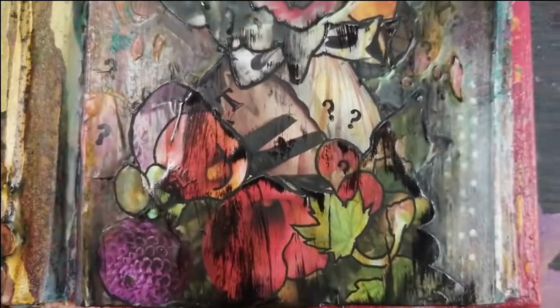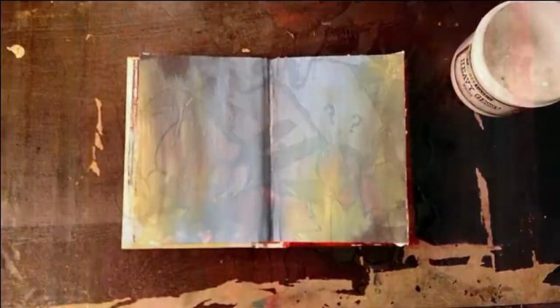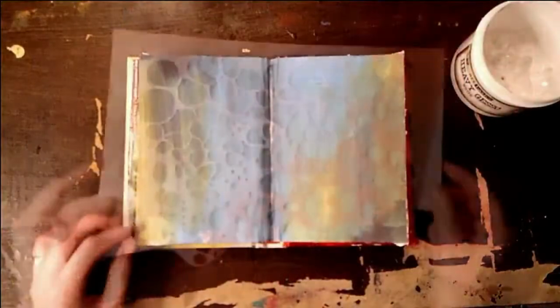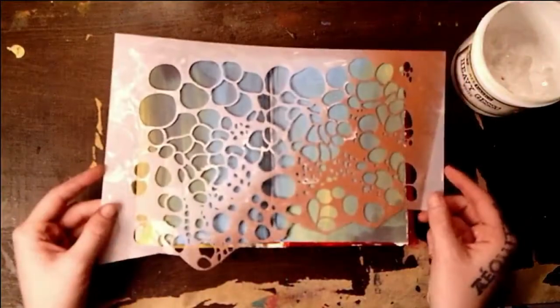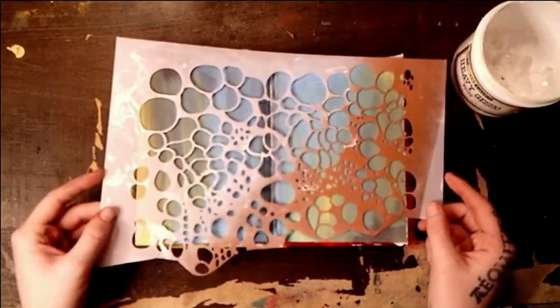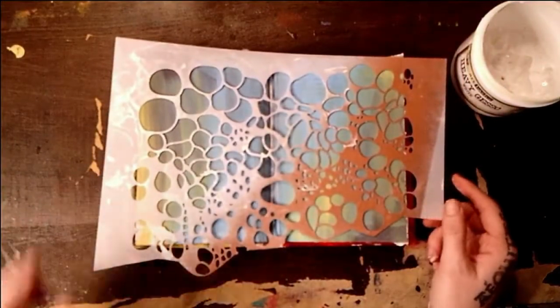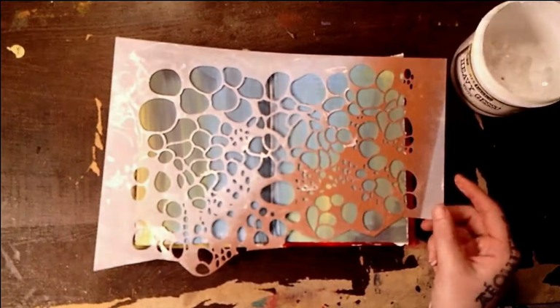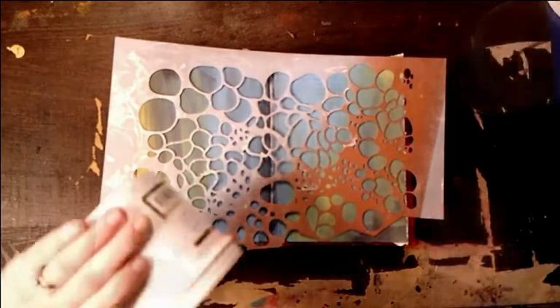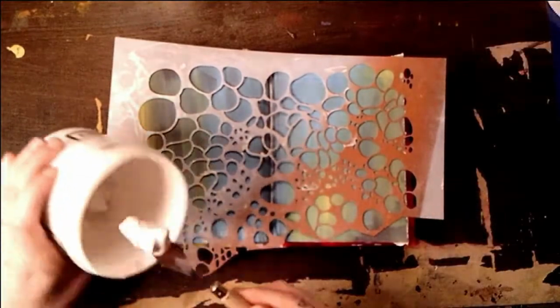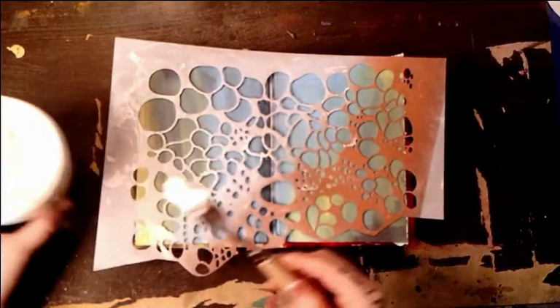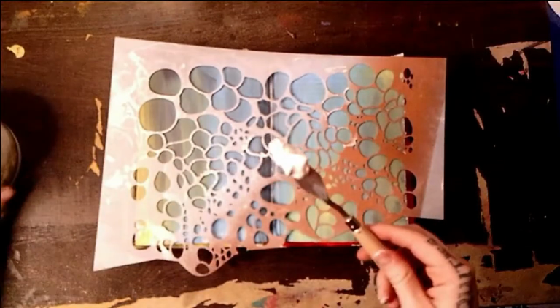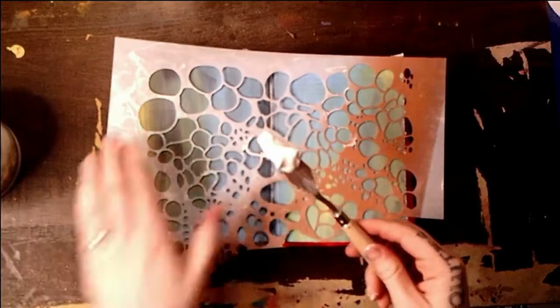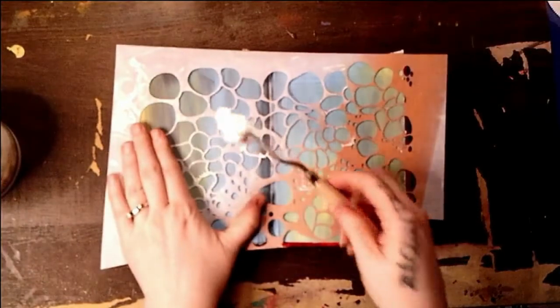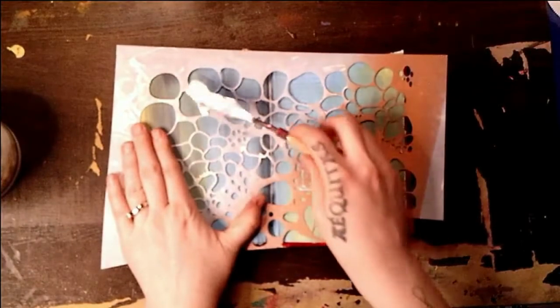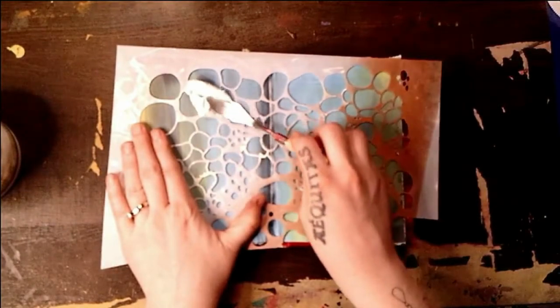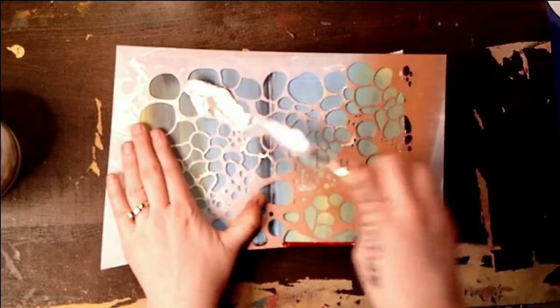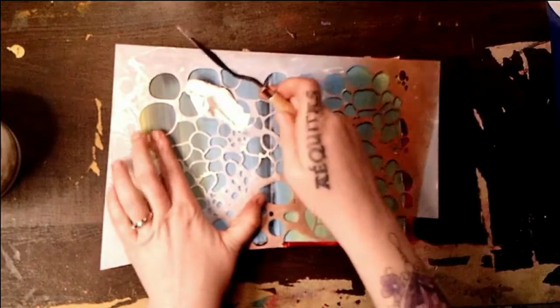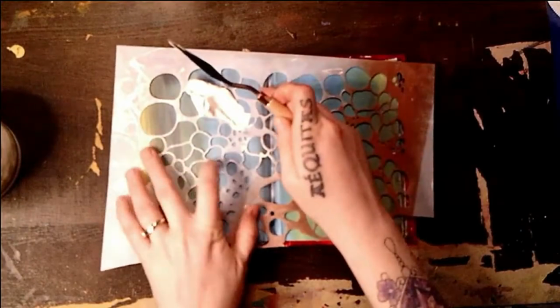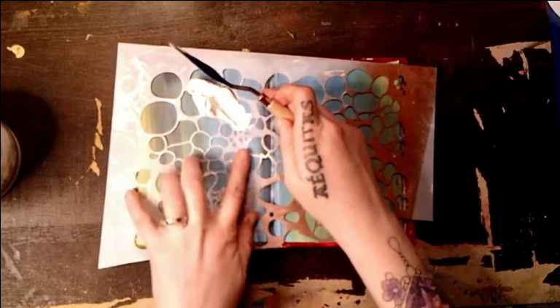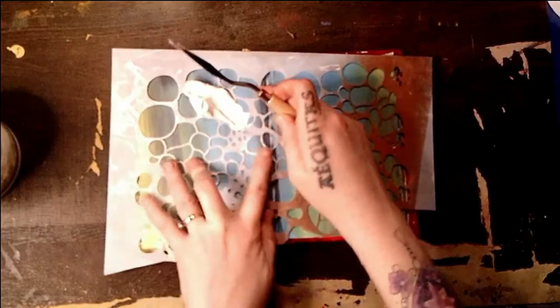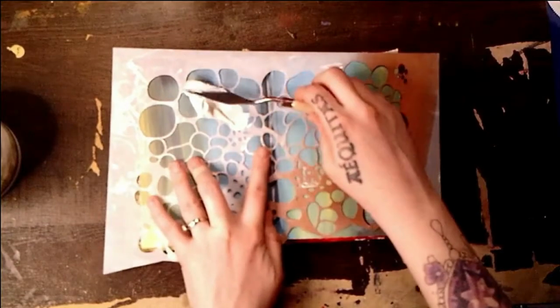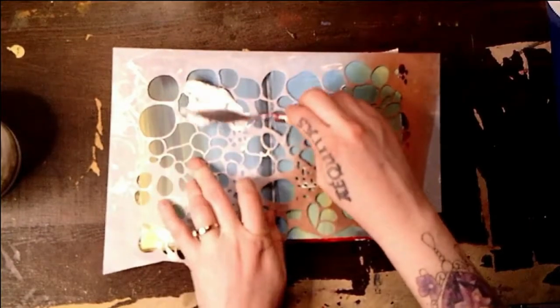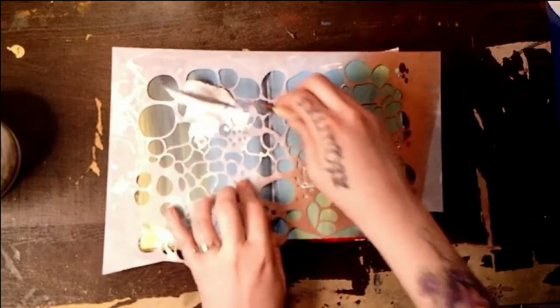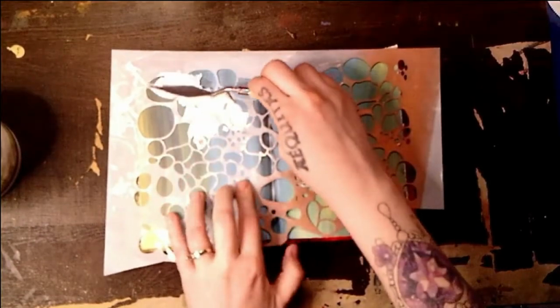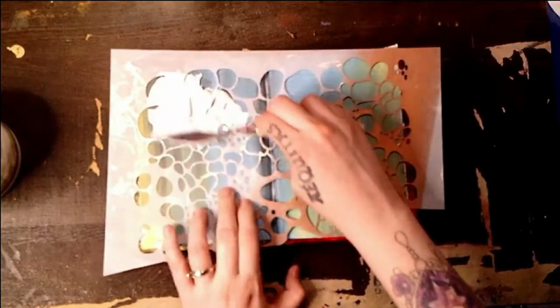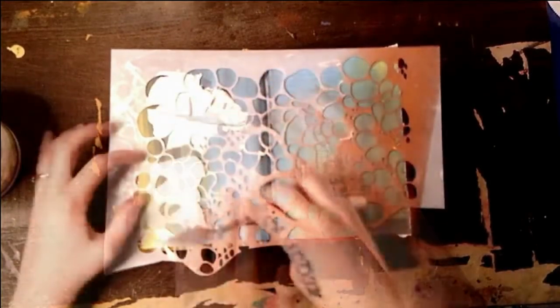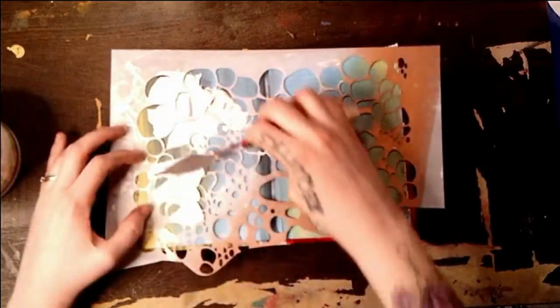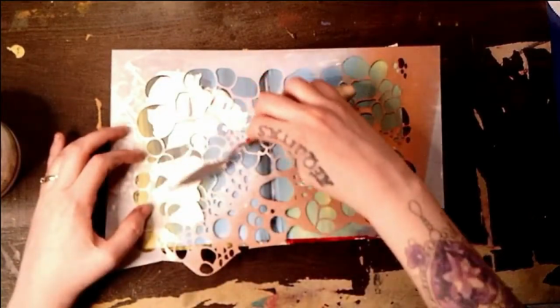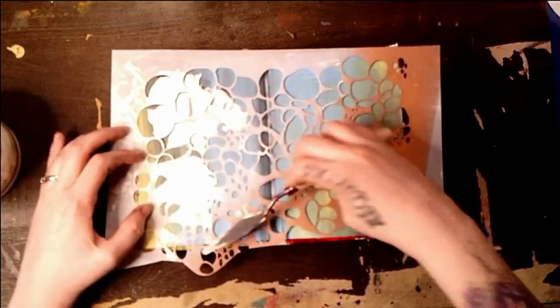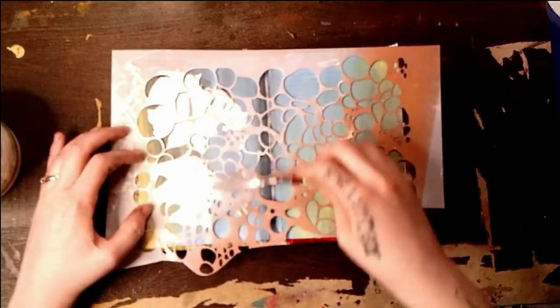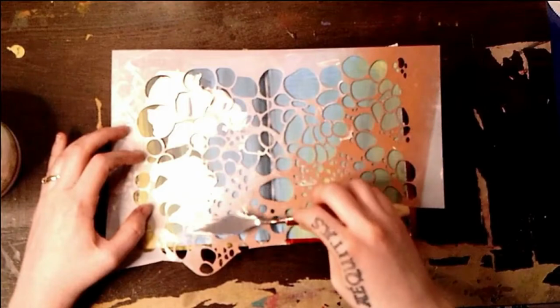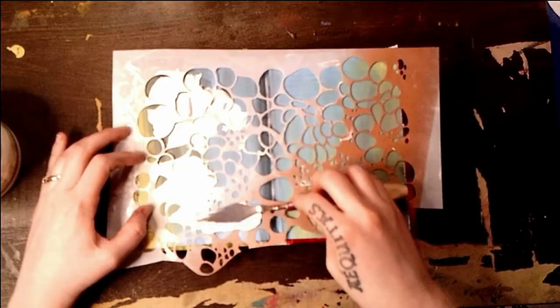You'll notice that I'm starting with a spread that's already been painted. I'm starting by laying down a stencil. I'm going to go in with my heavy gesso and my palette knife and I'm going to create some interesting textures.